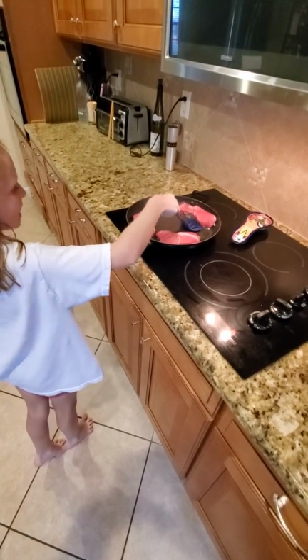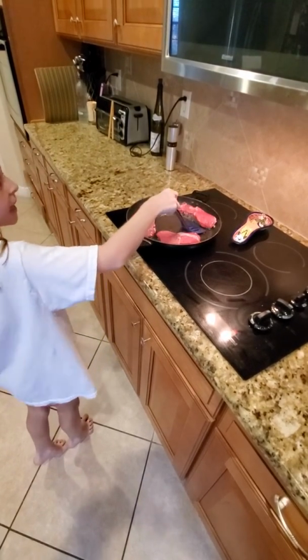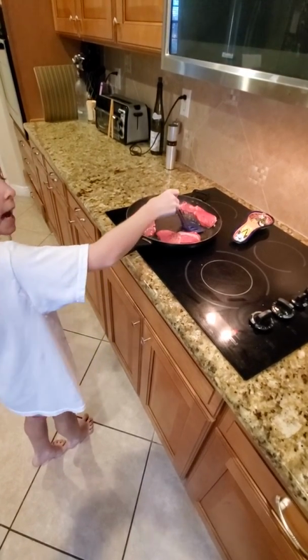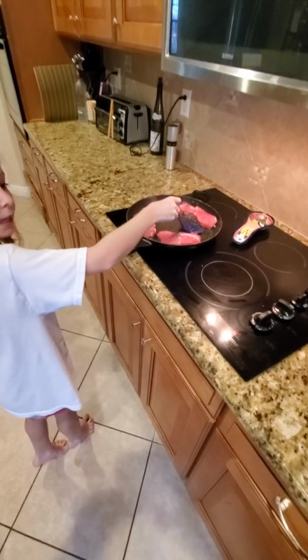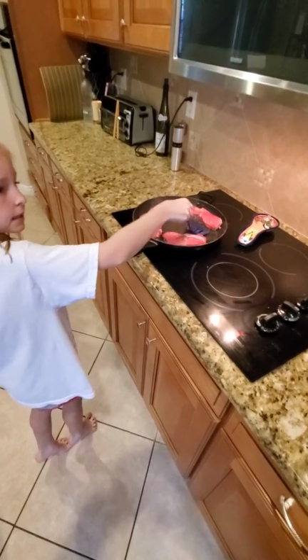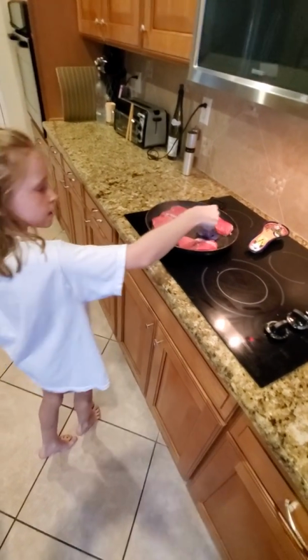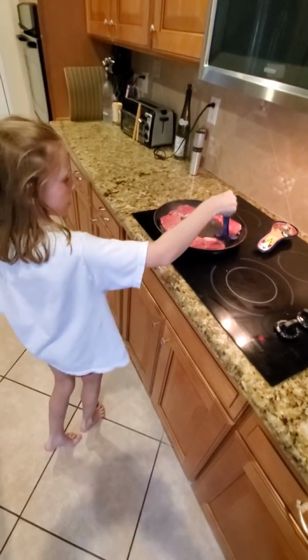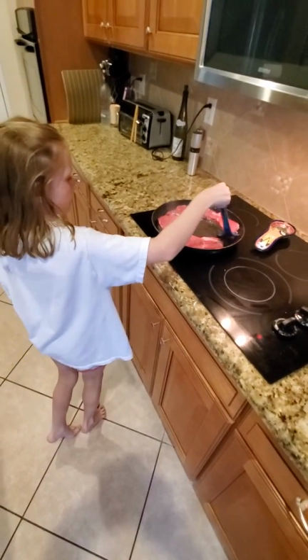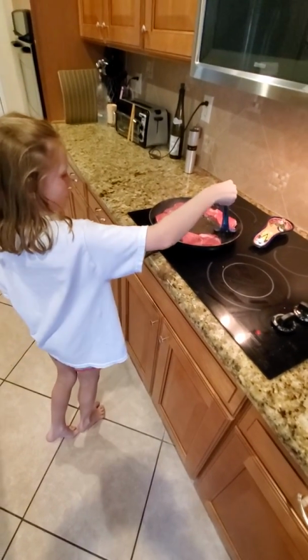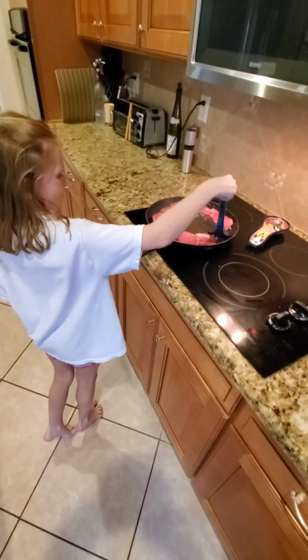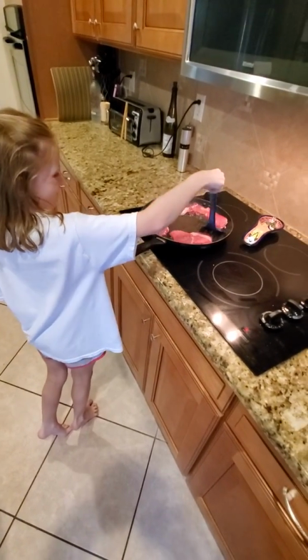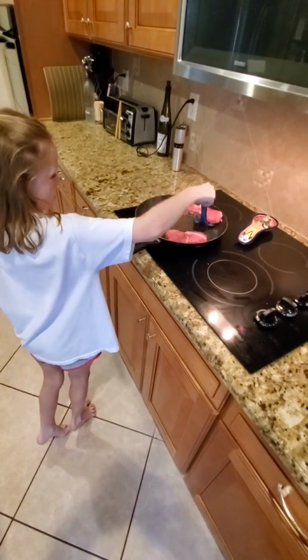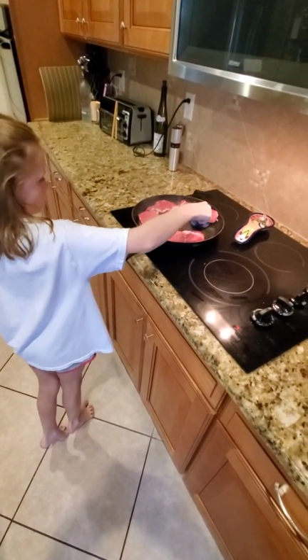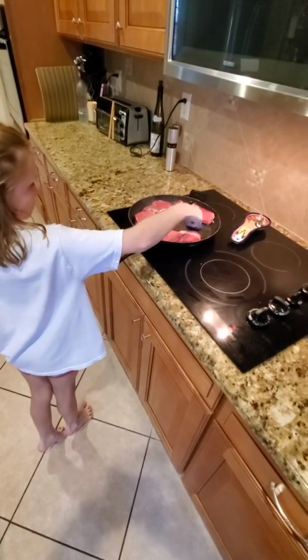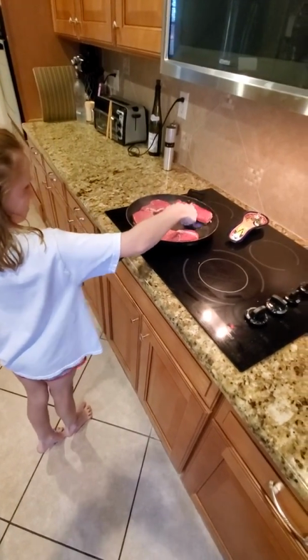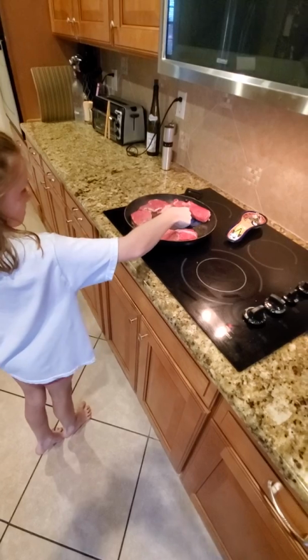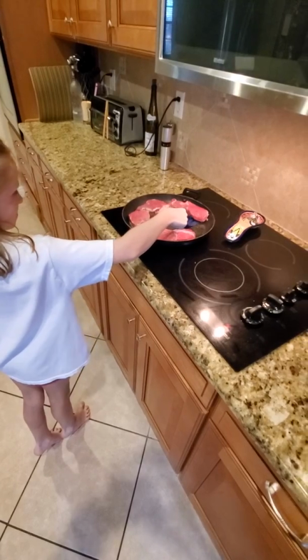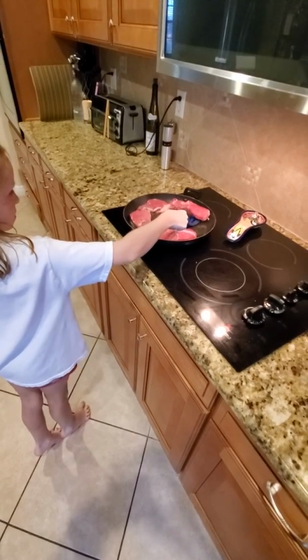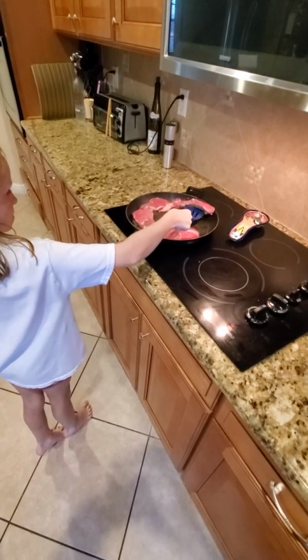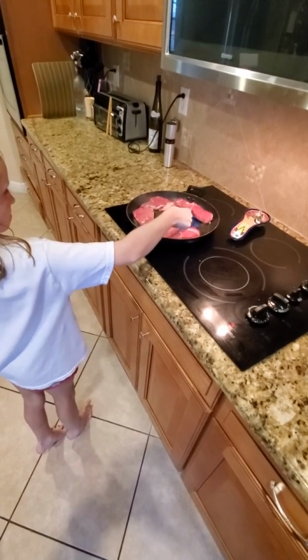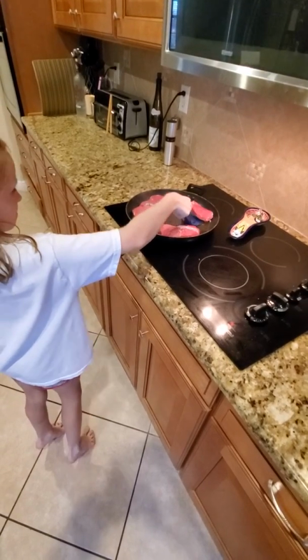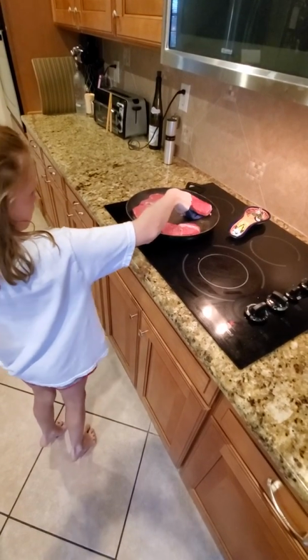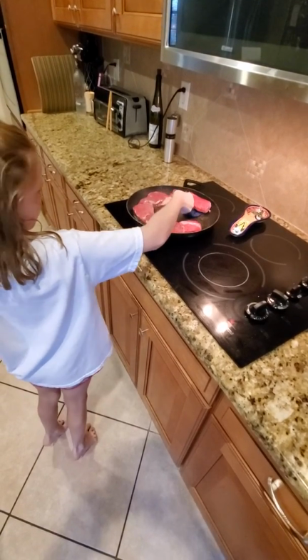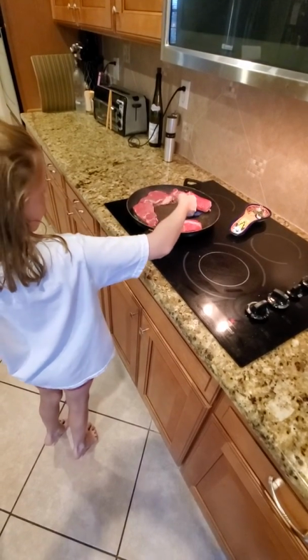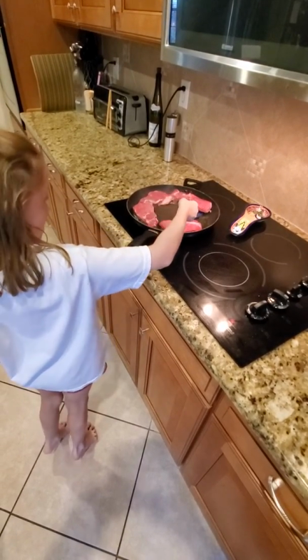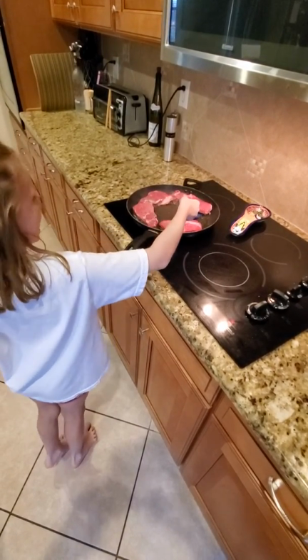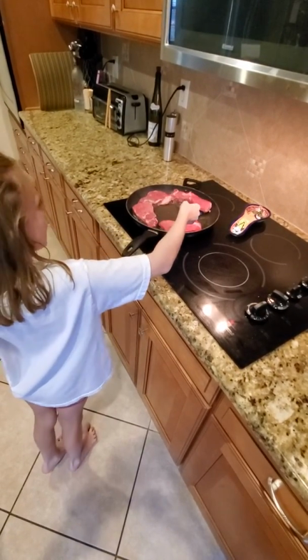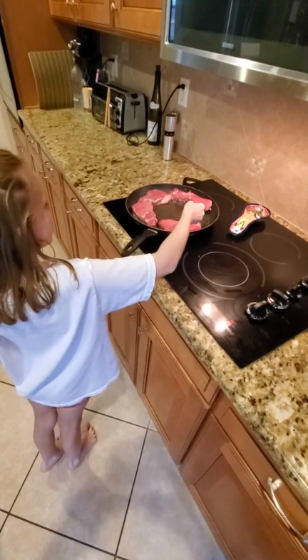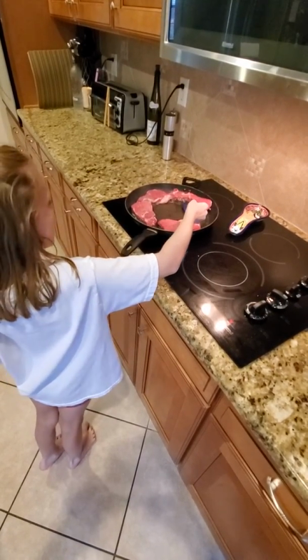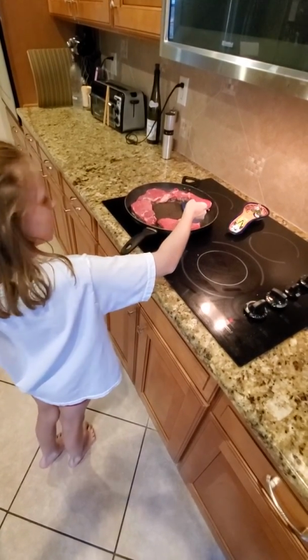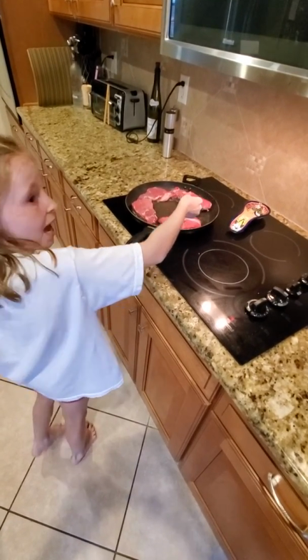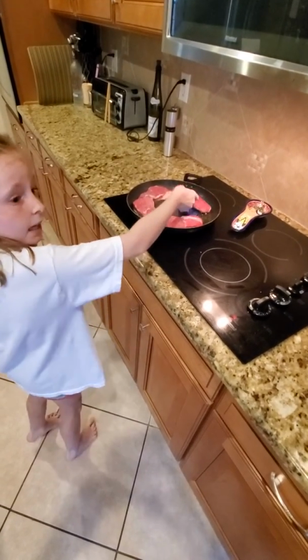Quick. Quick. Just do it quick. There you go. Quick under. Dad, I can't get it.